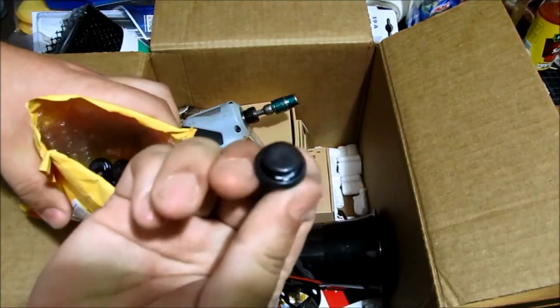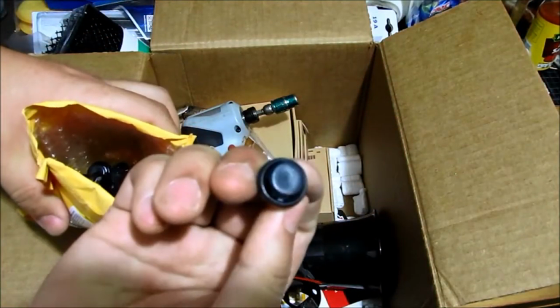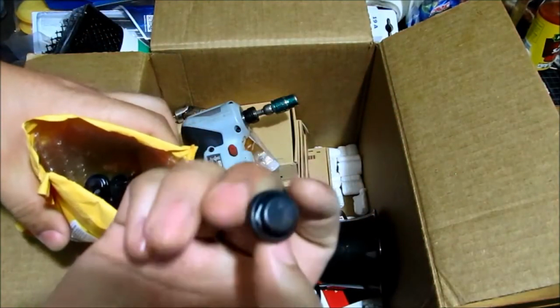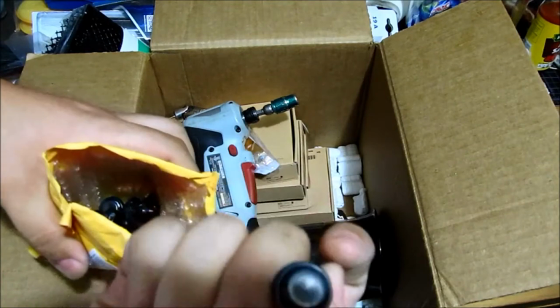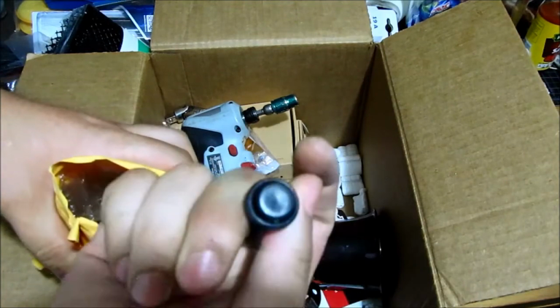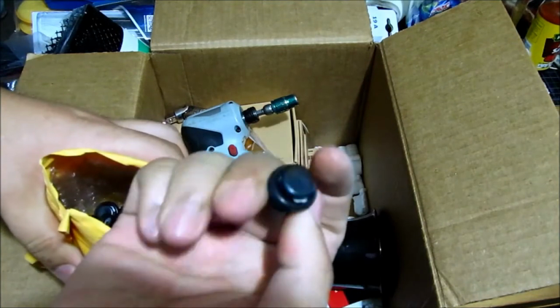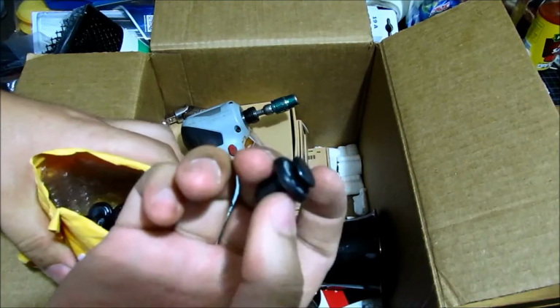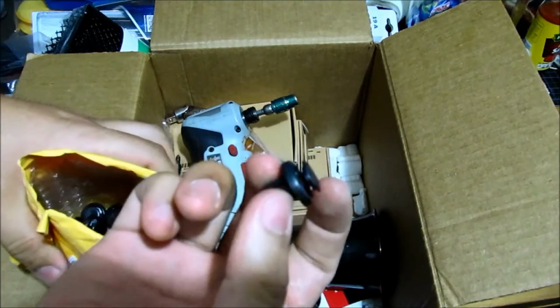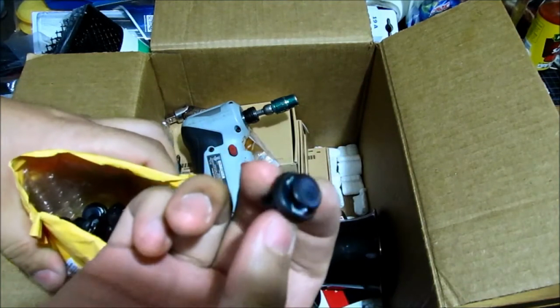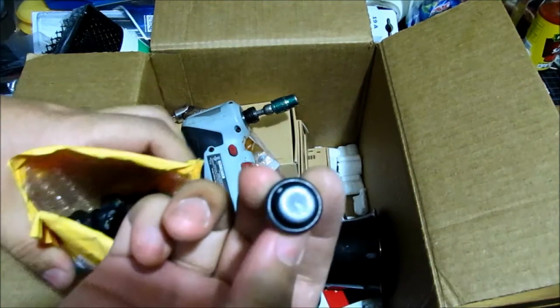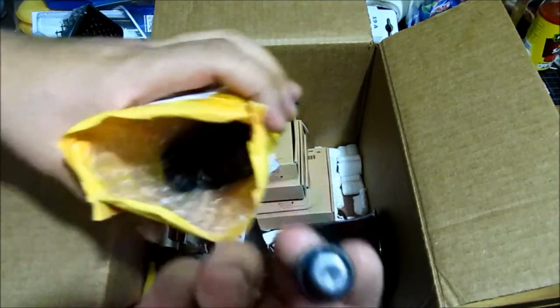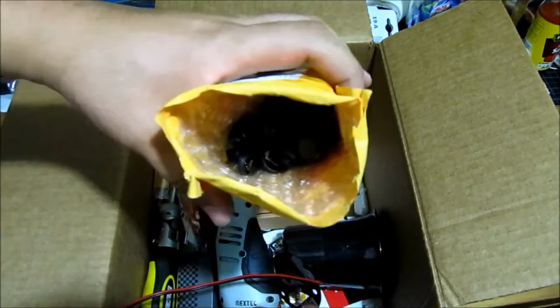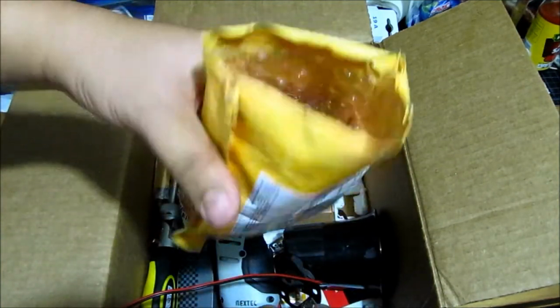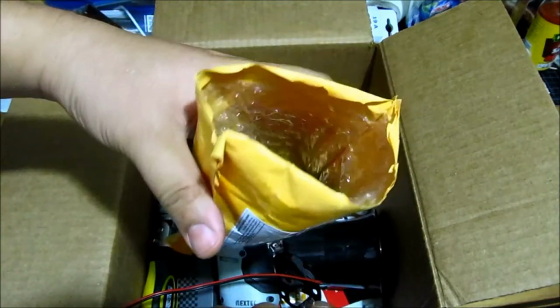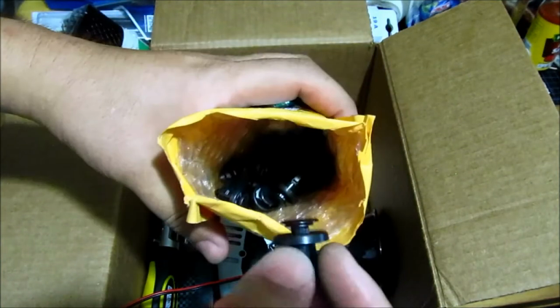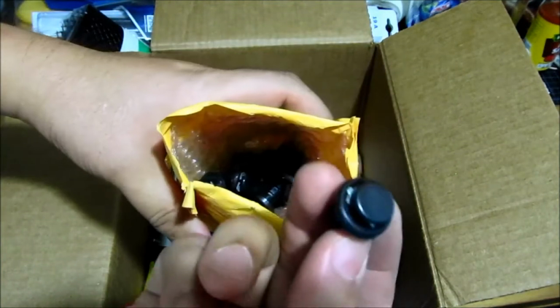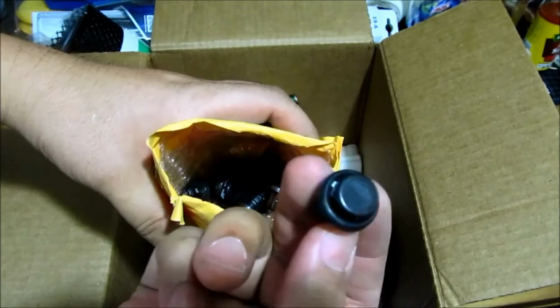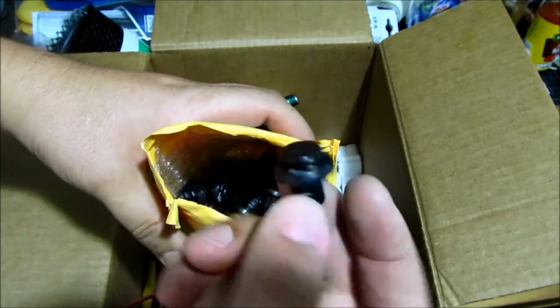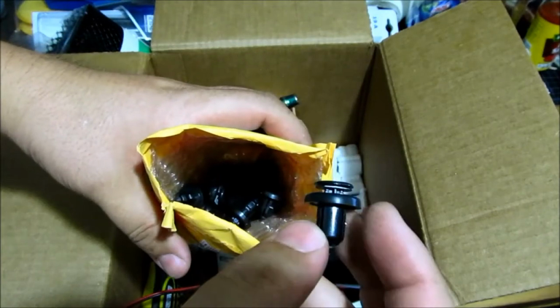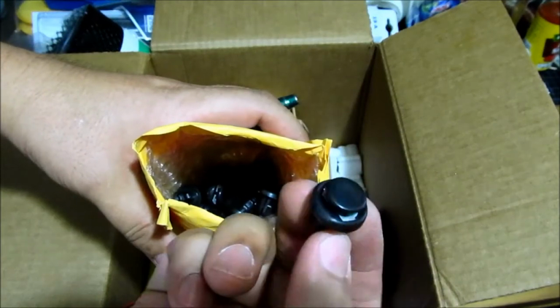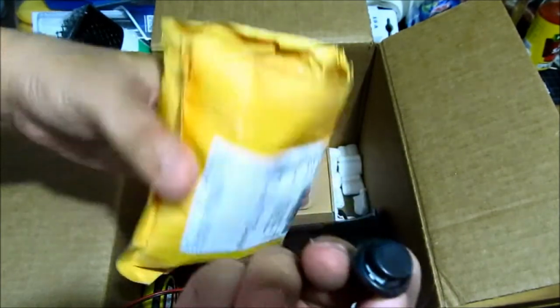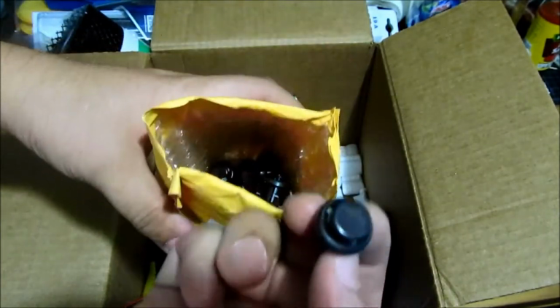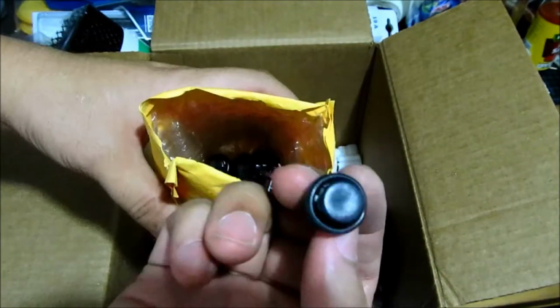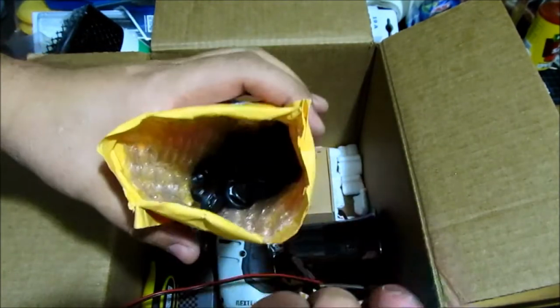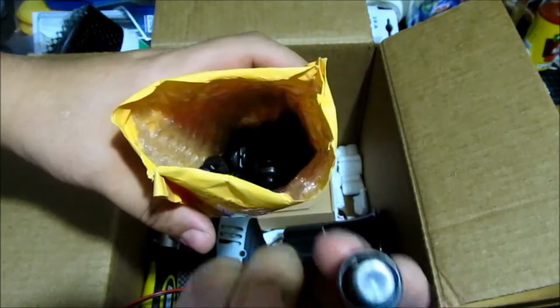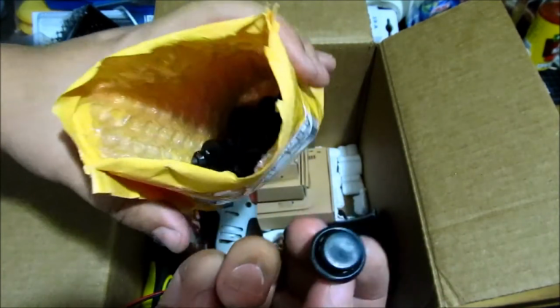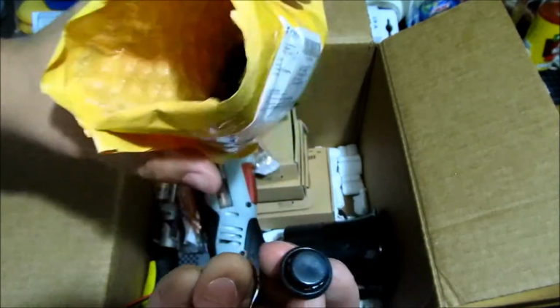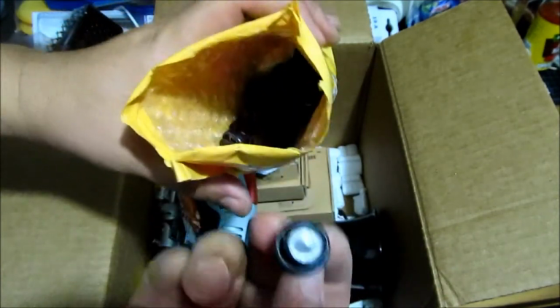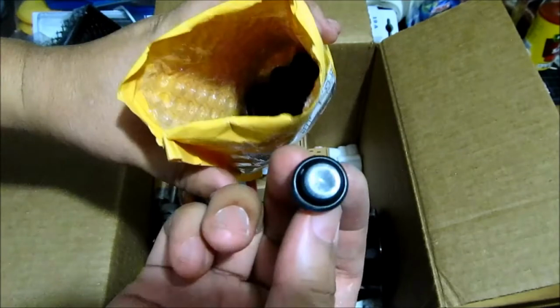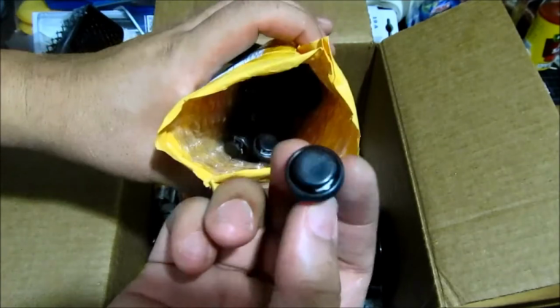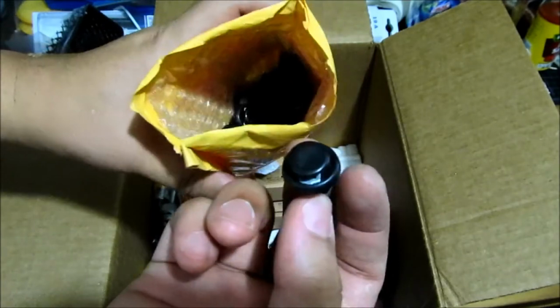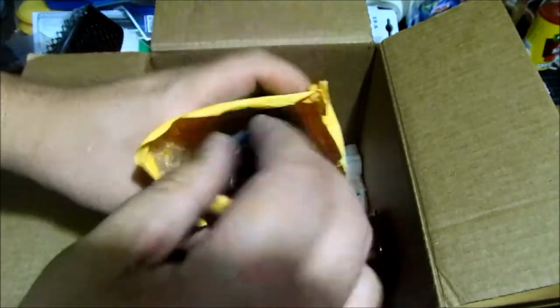You've probably seen one of the videos where I replaced all the clips that the dealership damaged when I took it in for some warranty work. Here's a full bag of them — don't buy these from the dealership, buy them online on eBay or Amazon. It's so much cheaper — I think I got like 25 of them for less than five bucks.